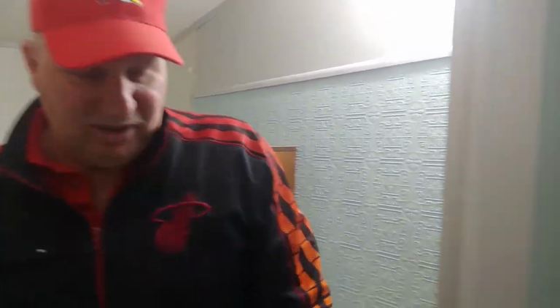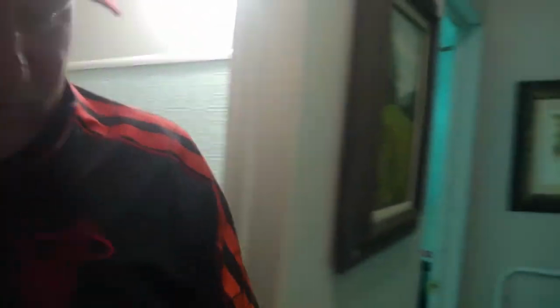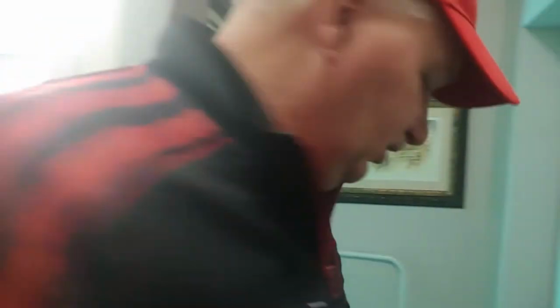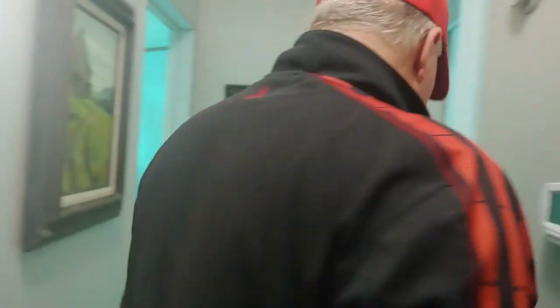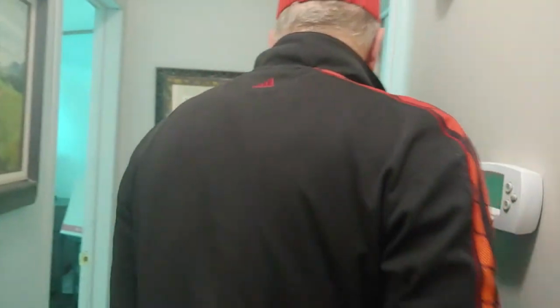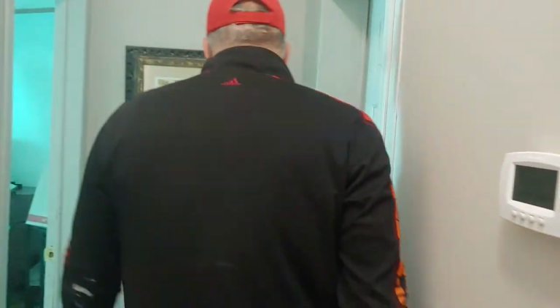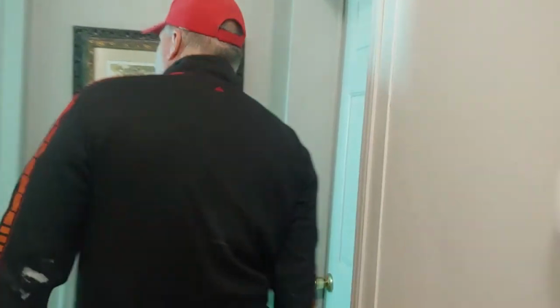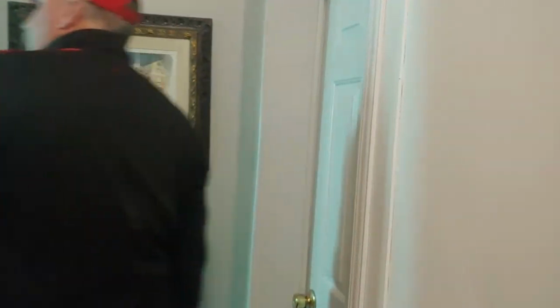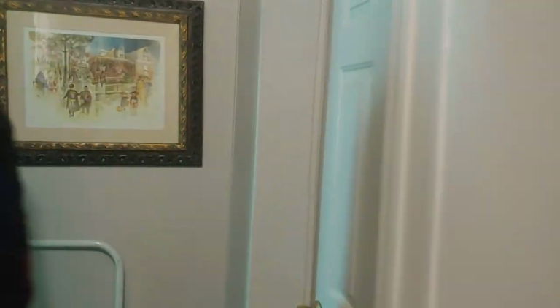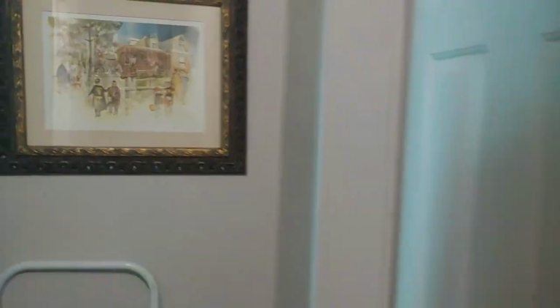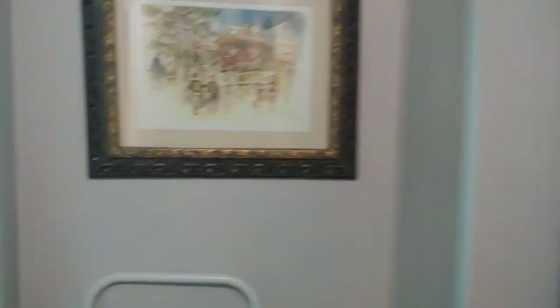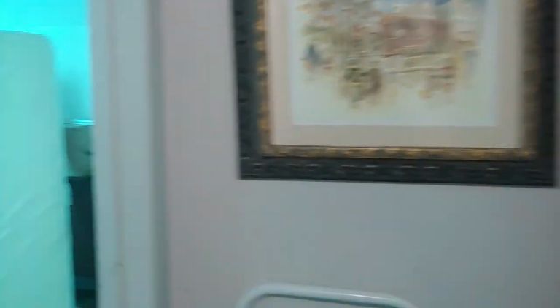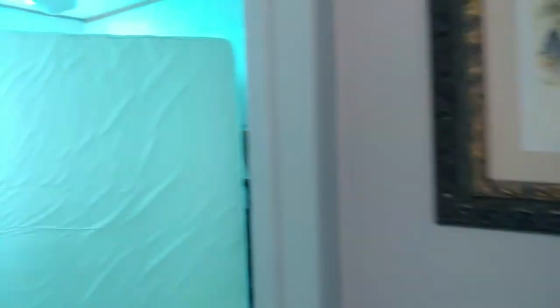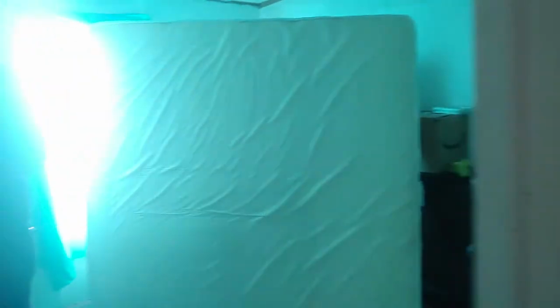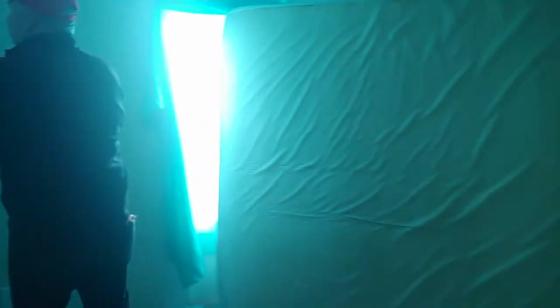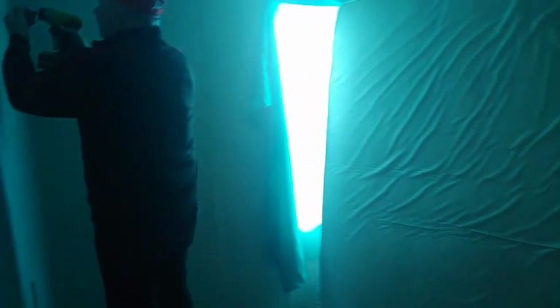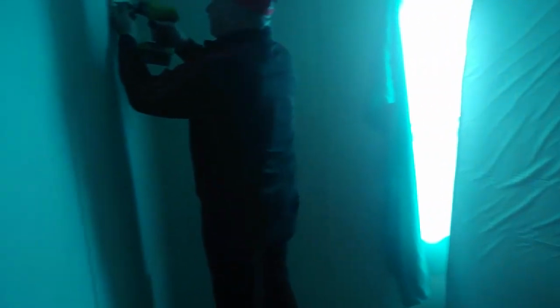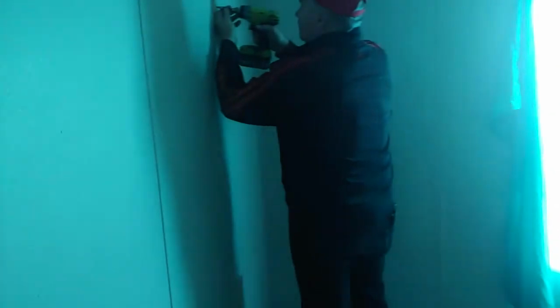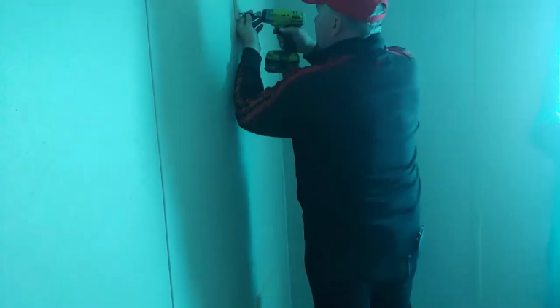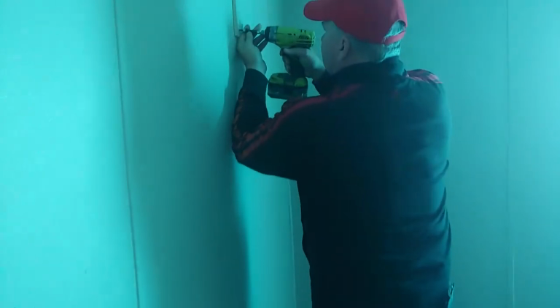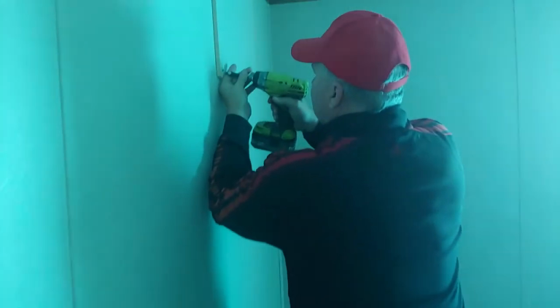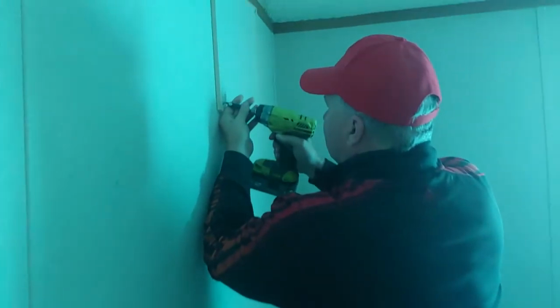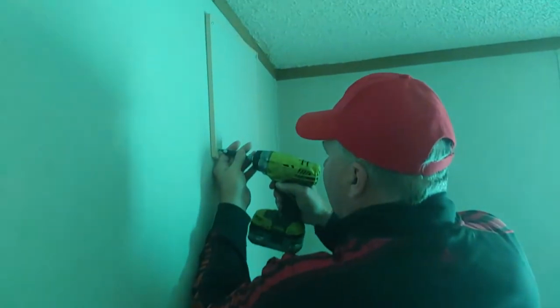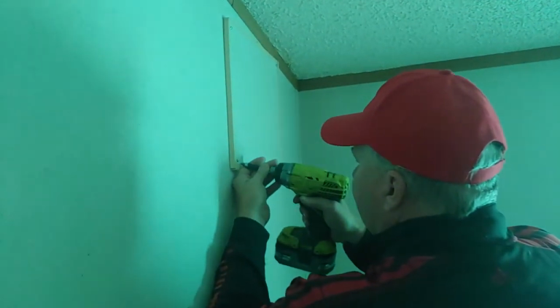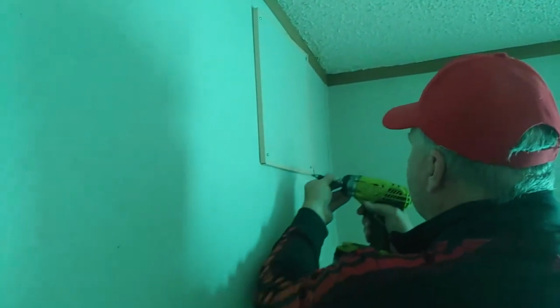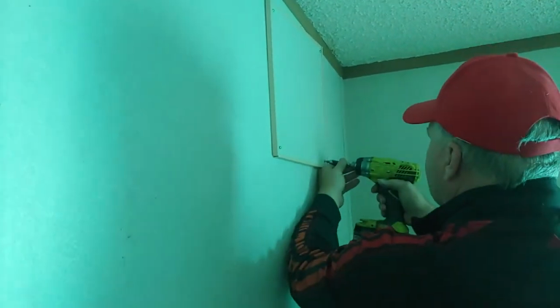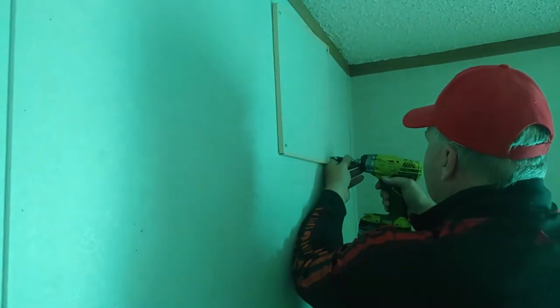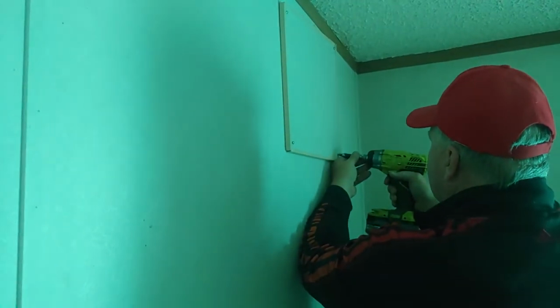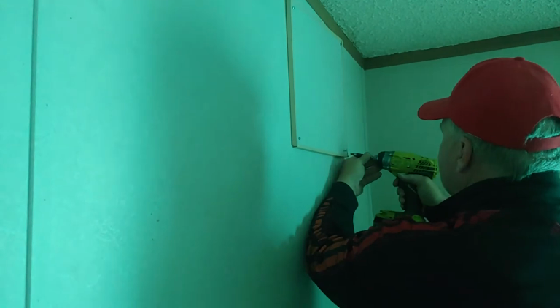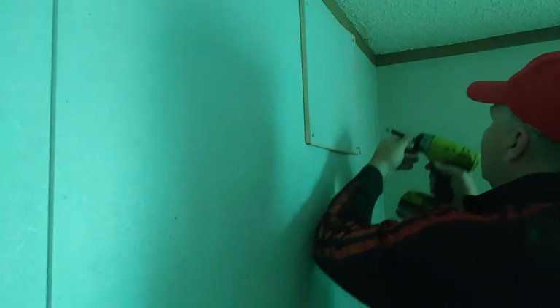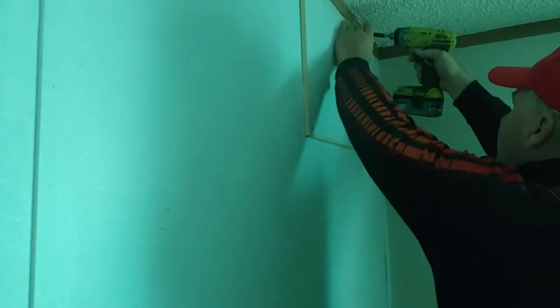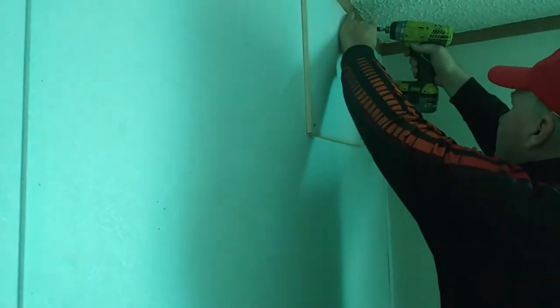Sometimes it's a whole sheet of drywall that you pull off, but in this case, it's just some small pieces that are stripped out of the screws.